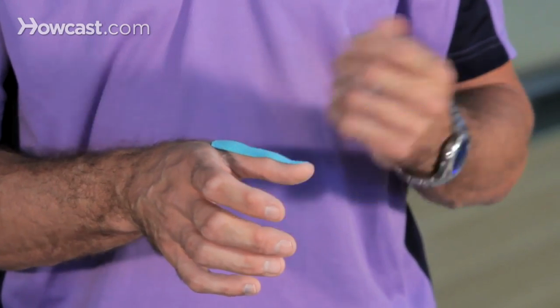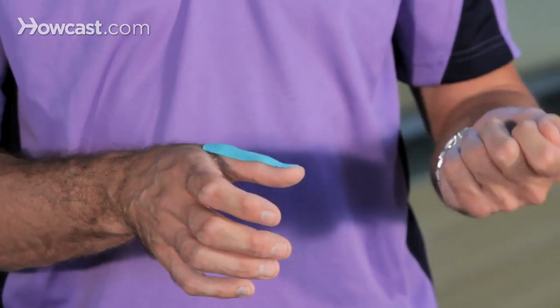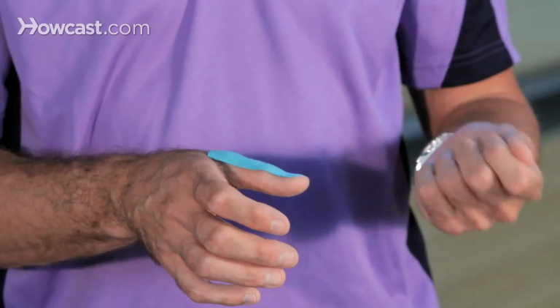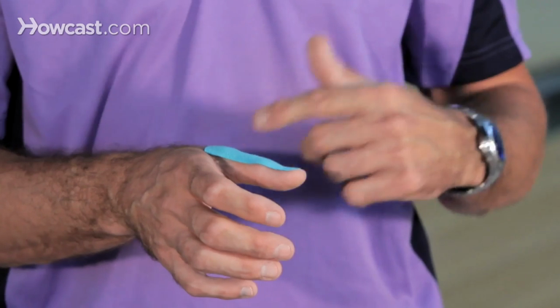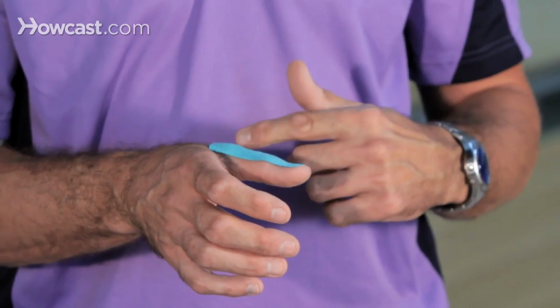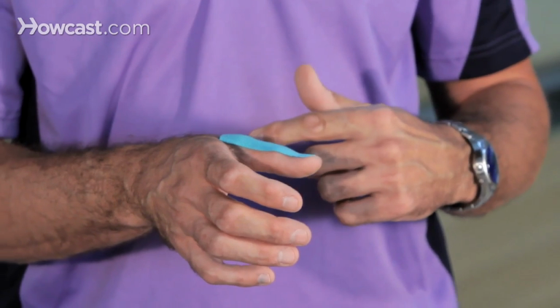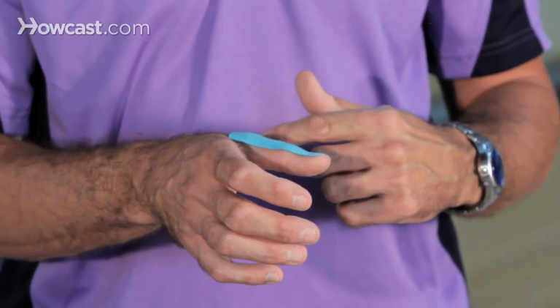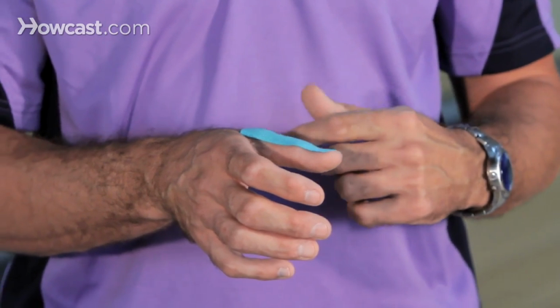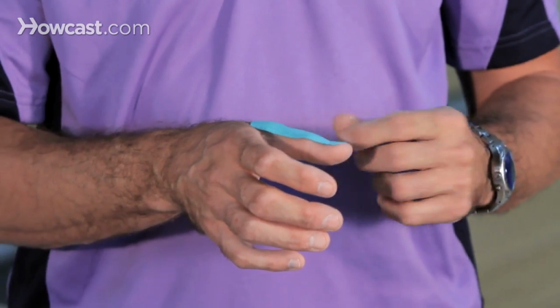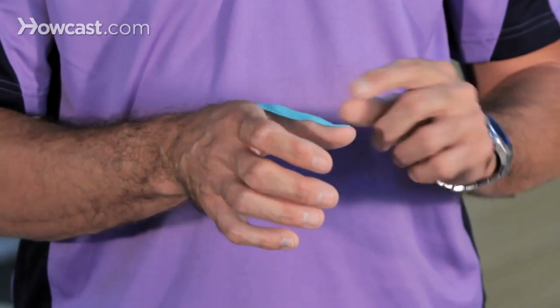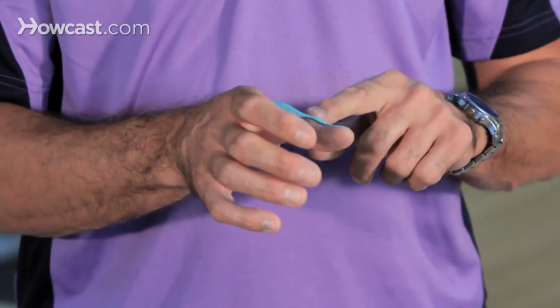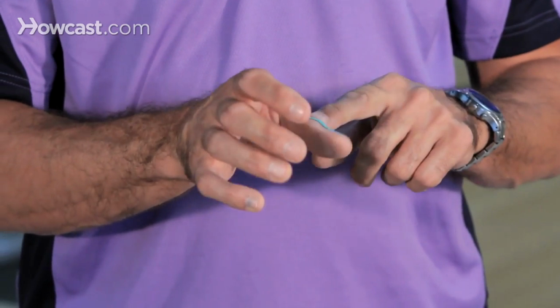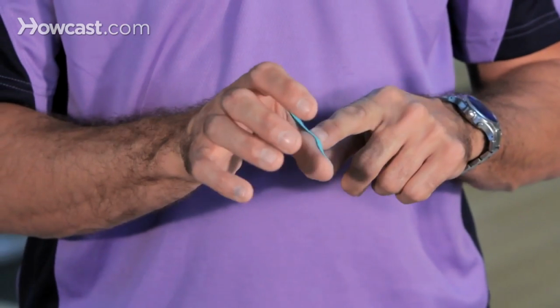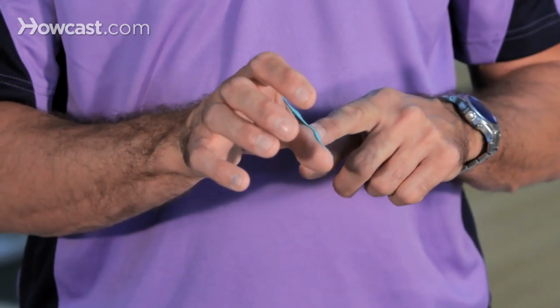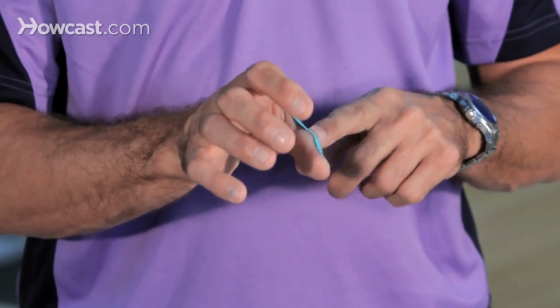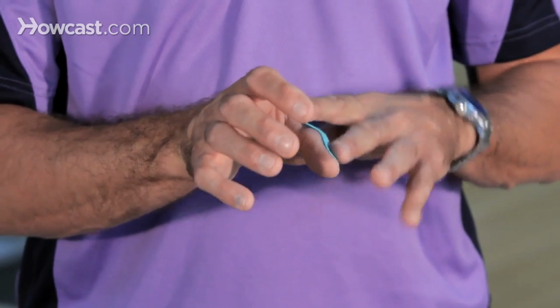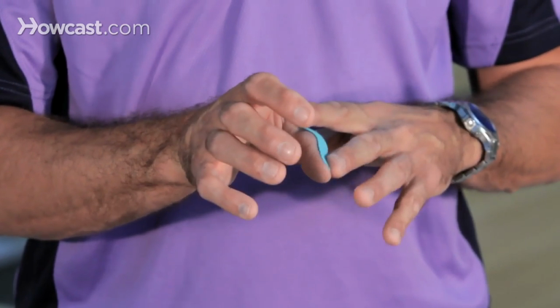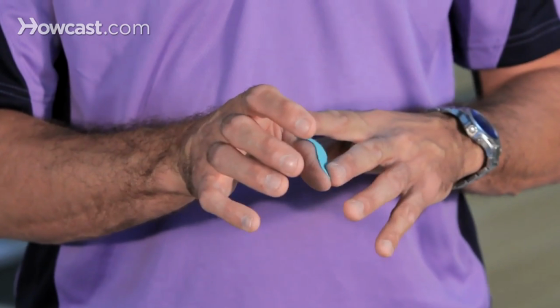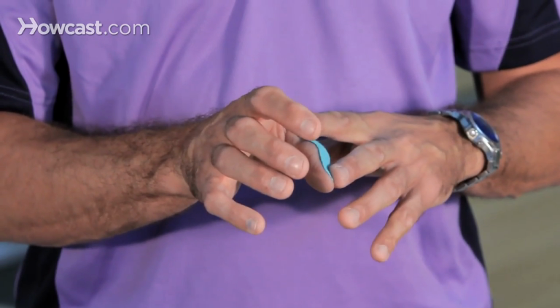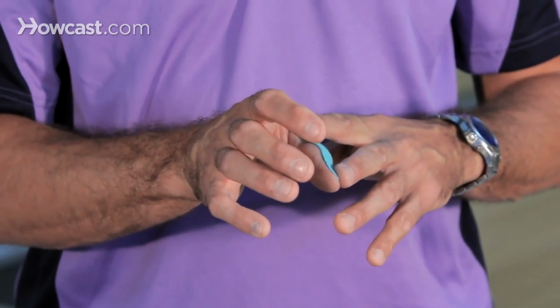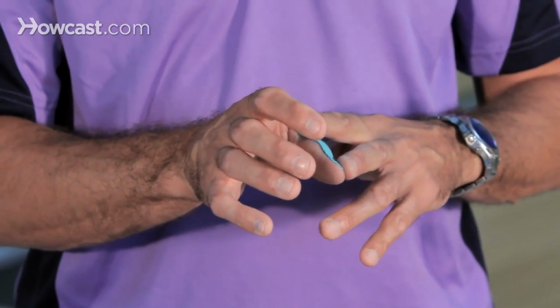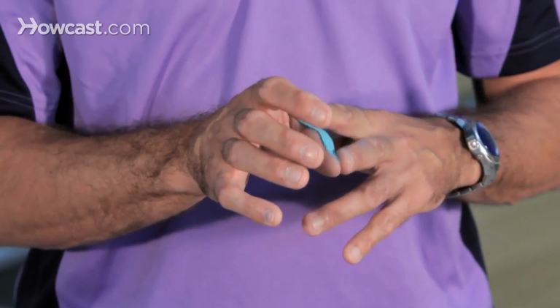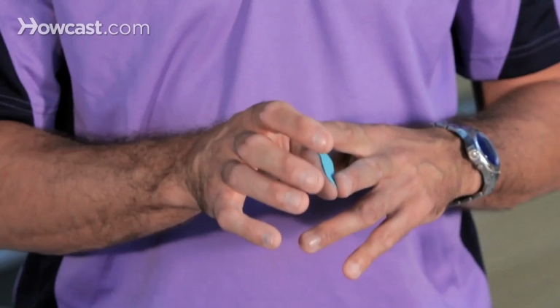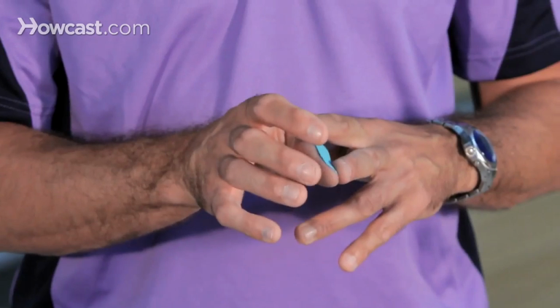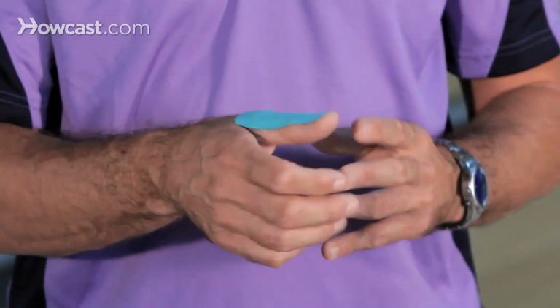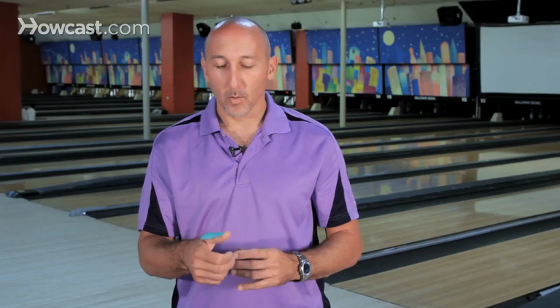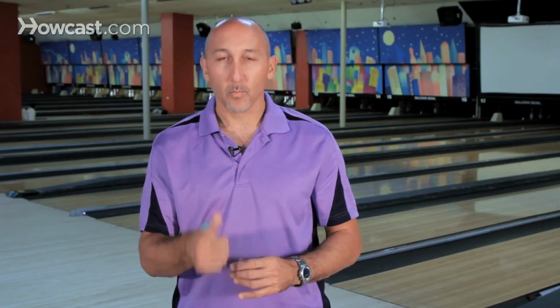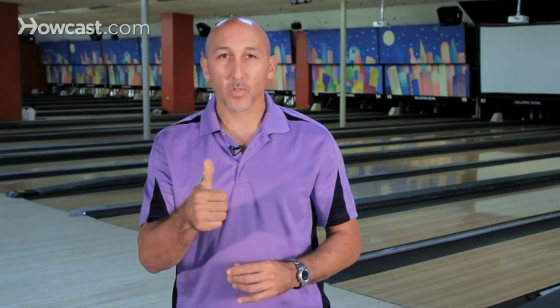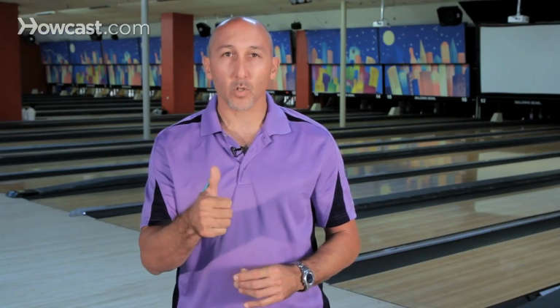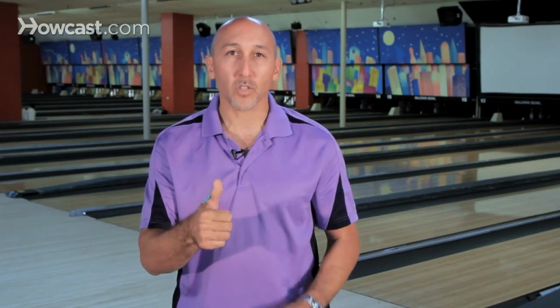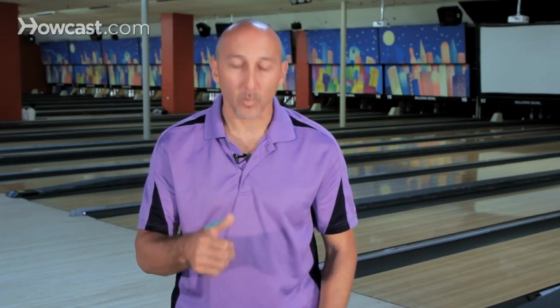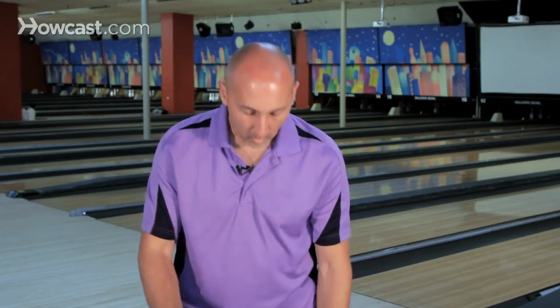The texture also makes a difference — there are thinner and thicker textures, as well as different colors for marketing purposes. This will go inside your ball.